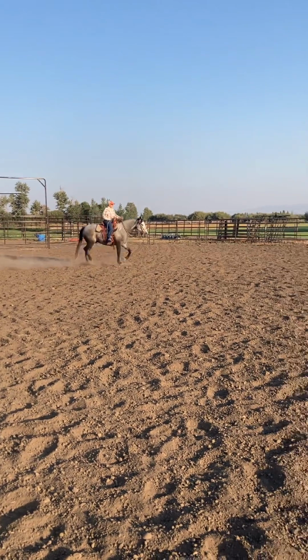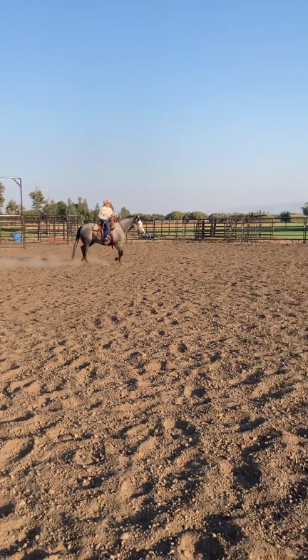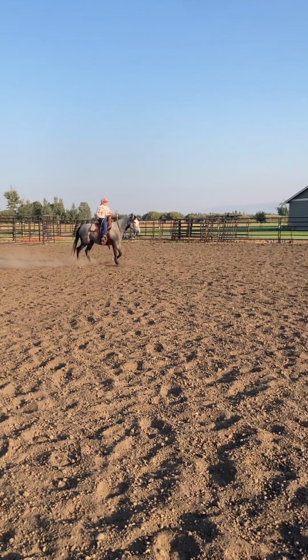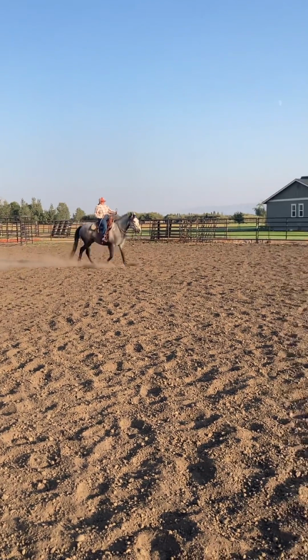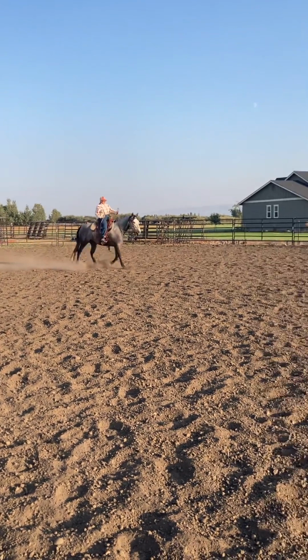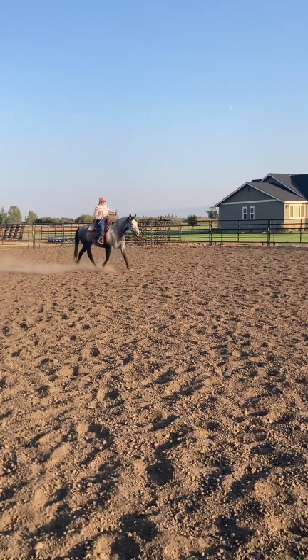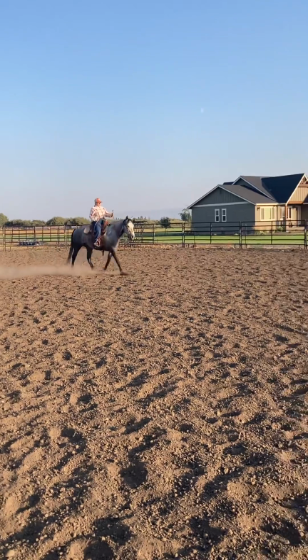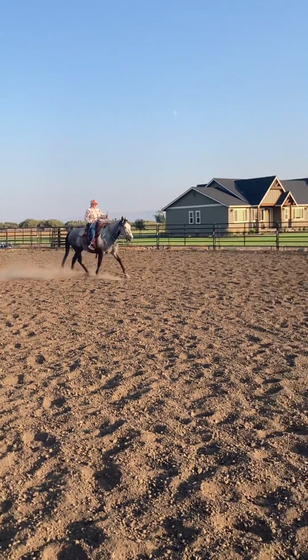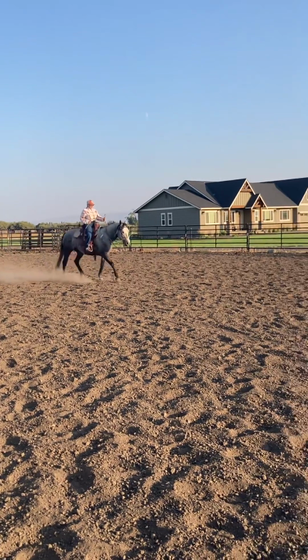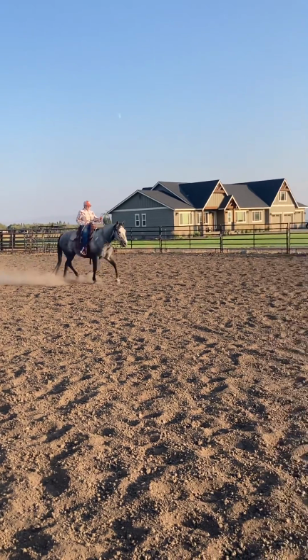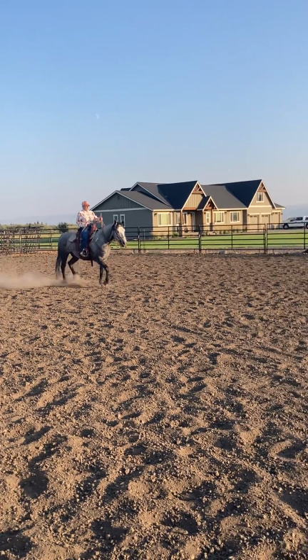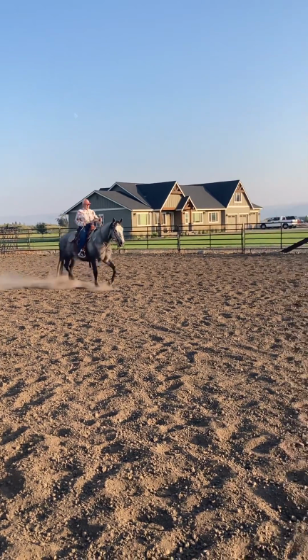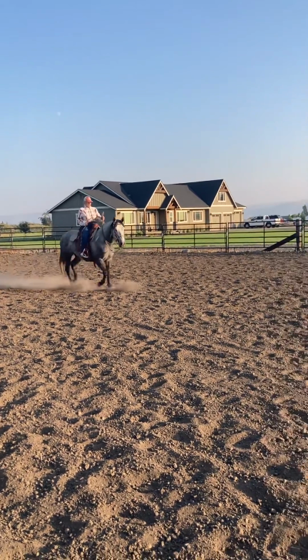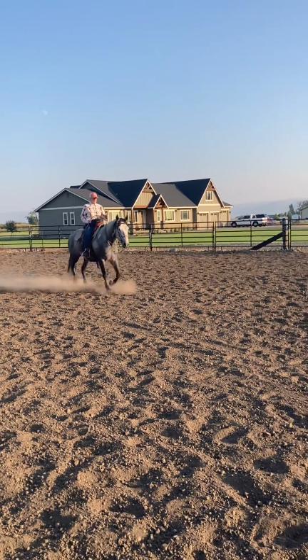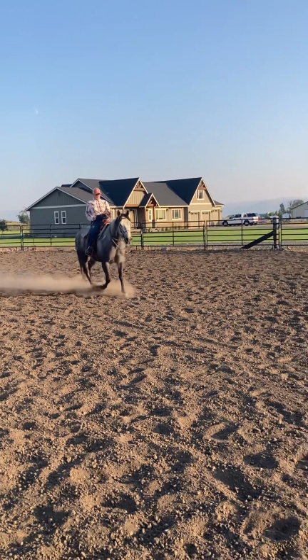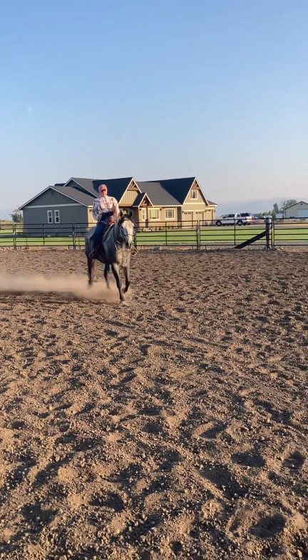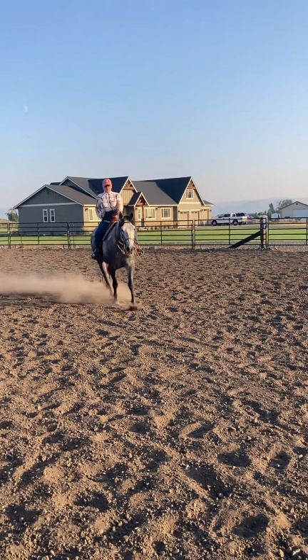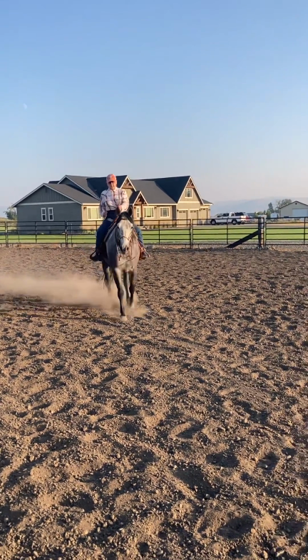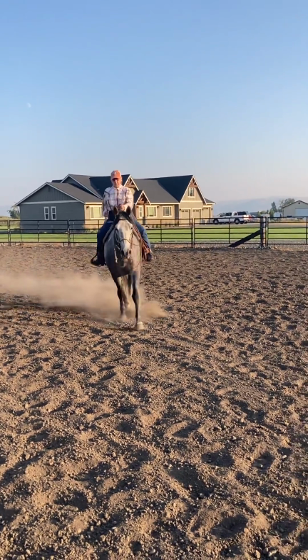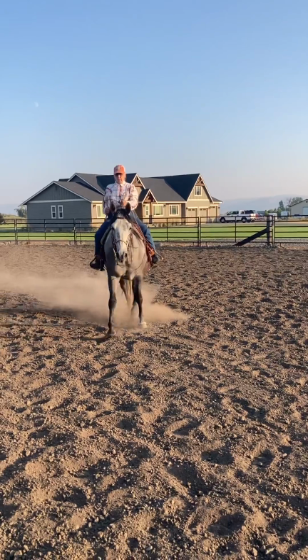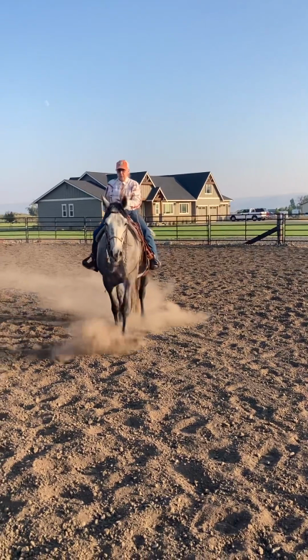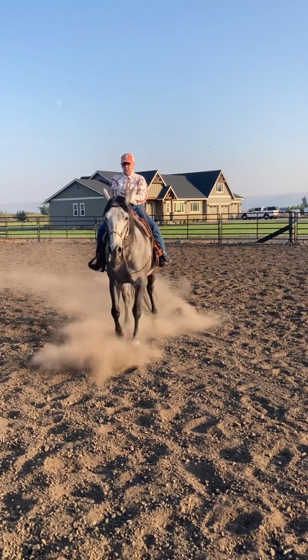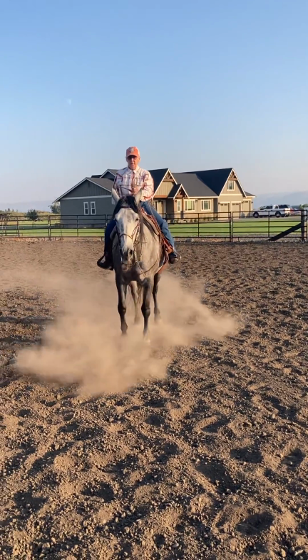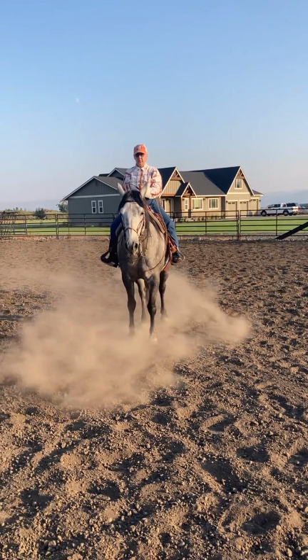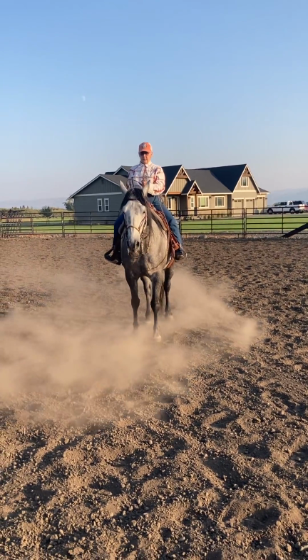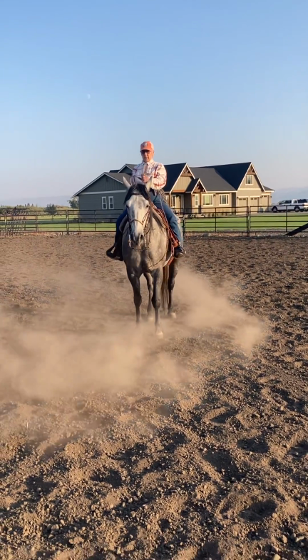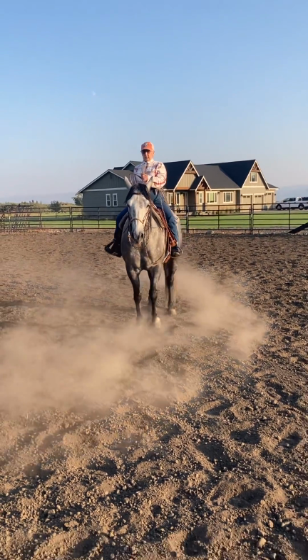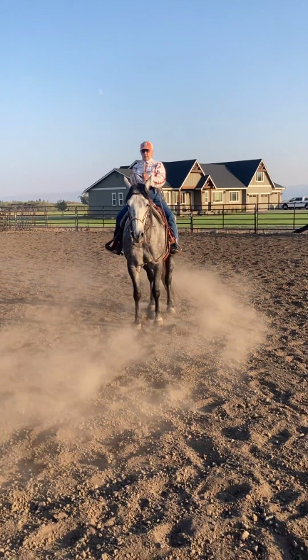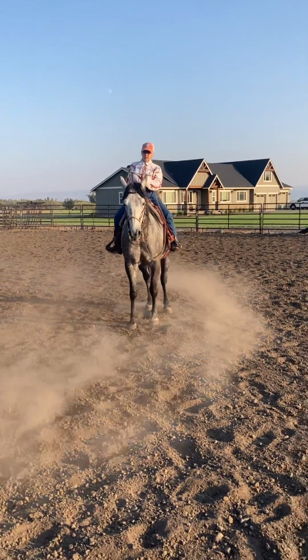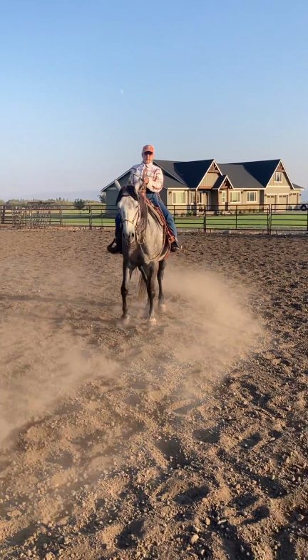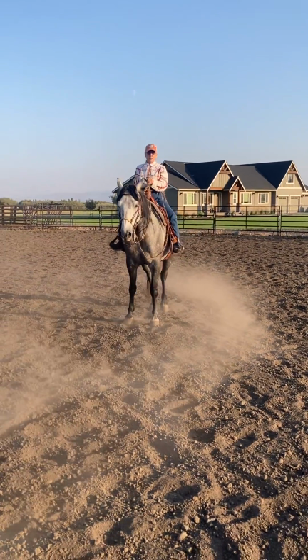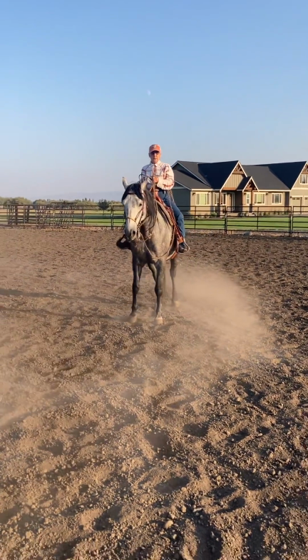Lift your hand up a little bit so he flattens his face out. There. See his face come up and his ears come up. Get your legs on him and lift up with your legs just a little too, so you'll collect a little.